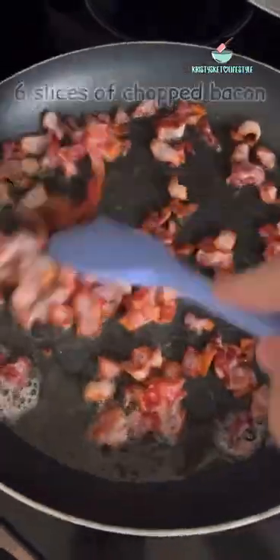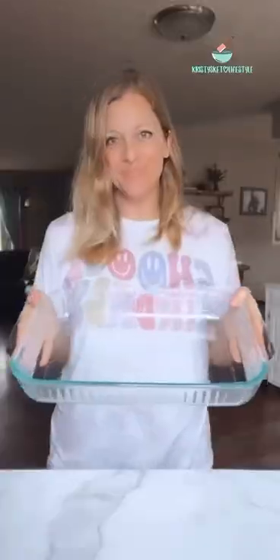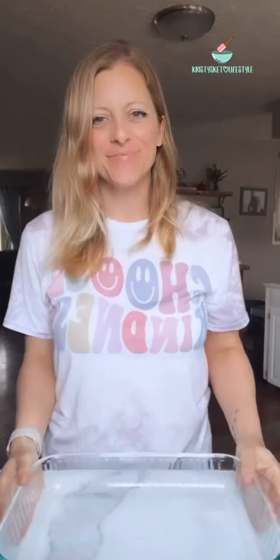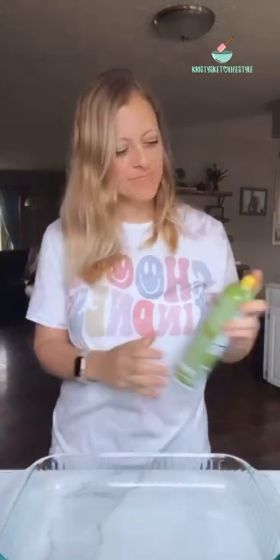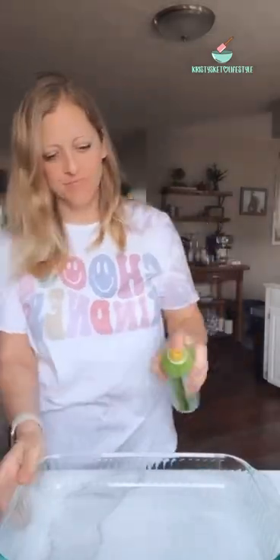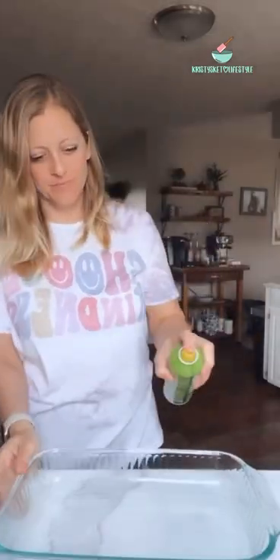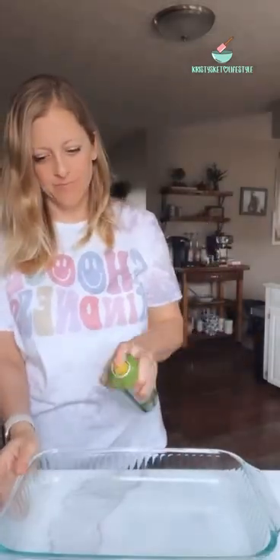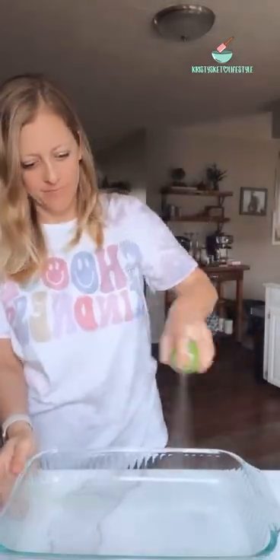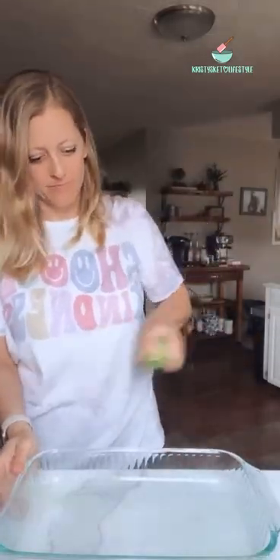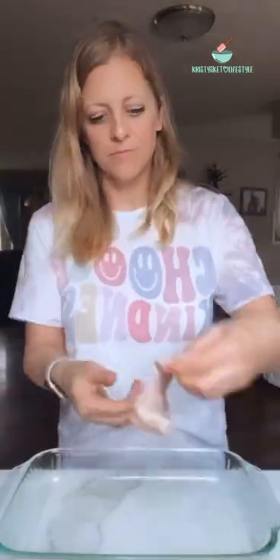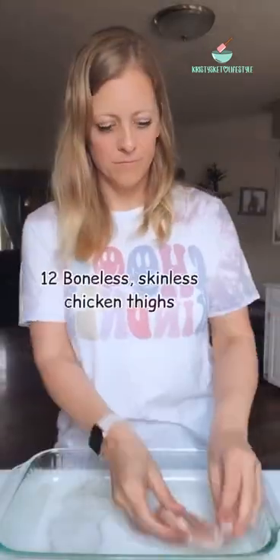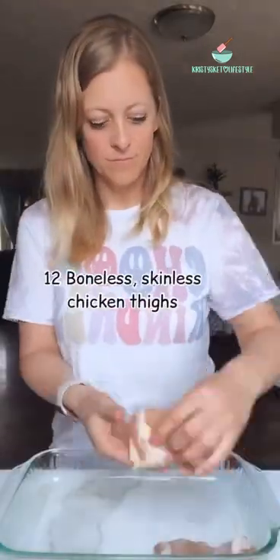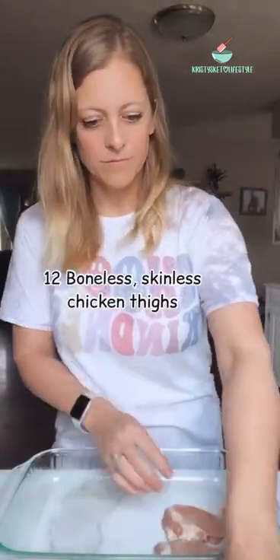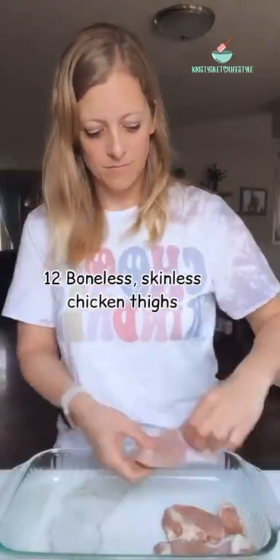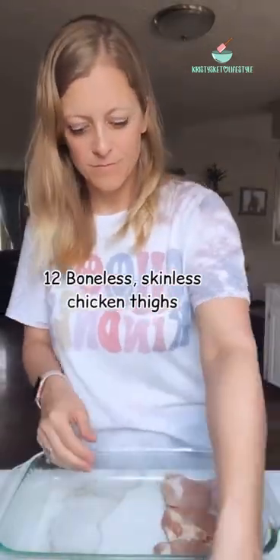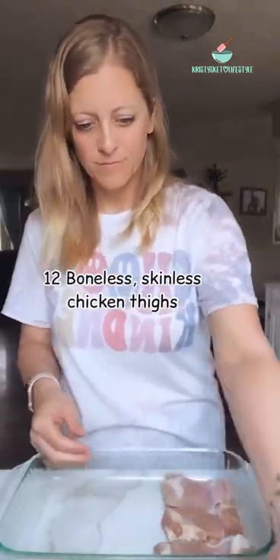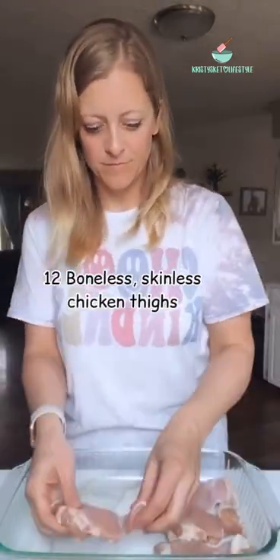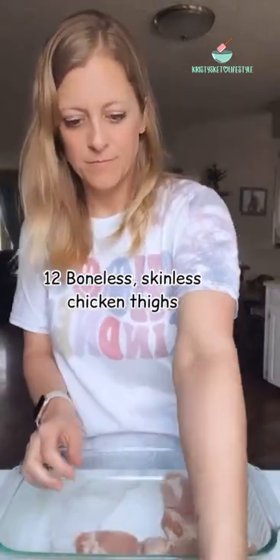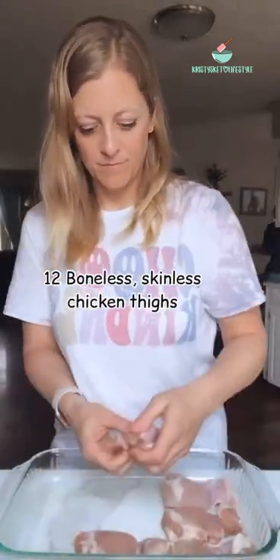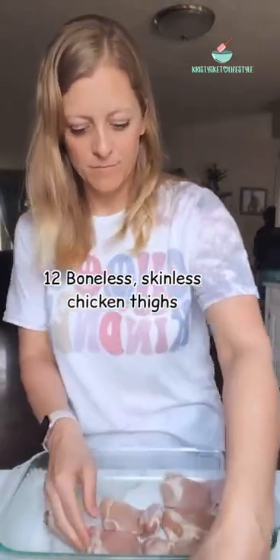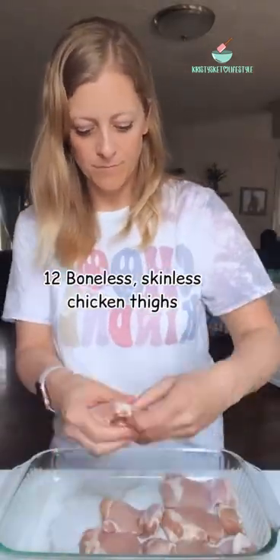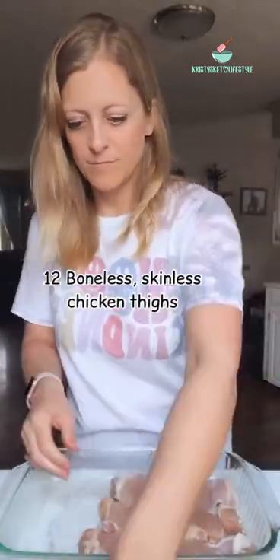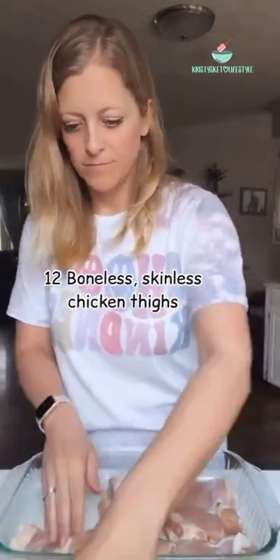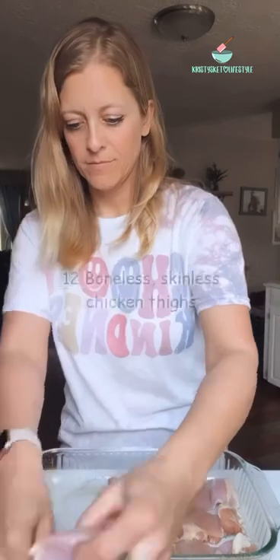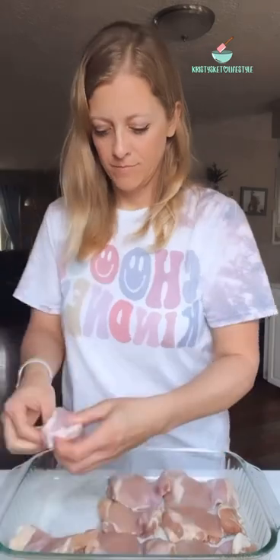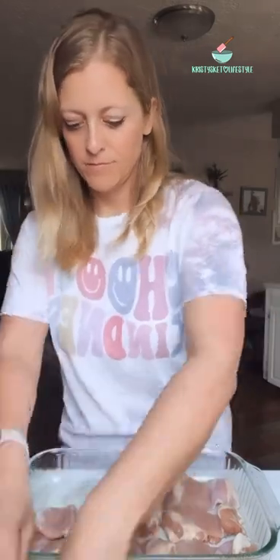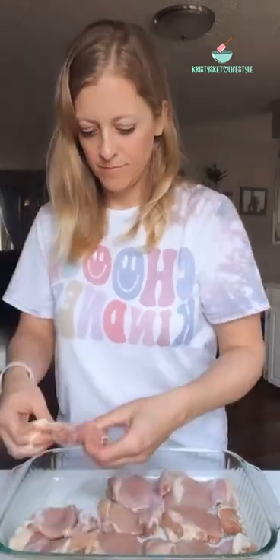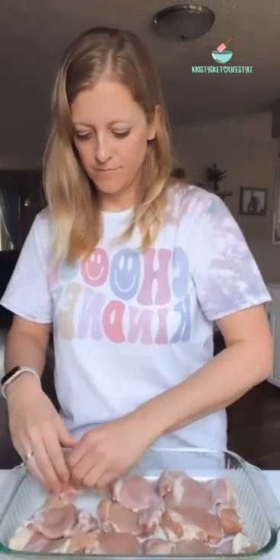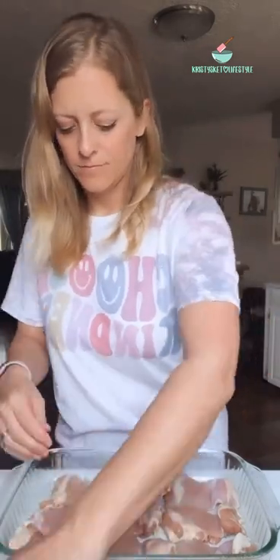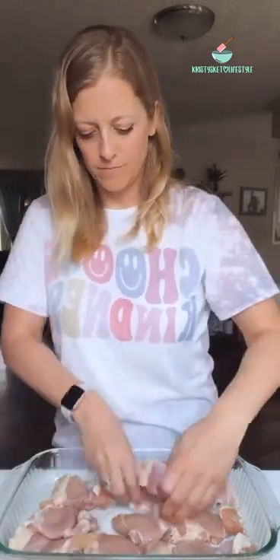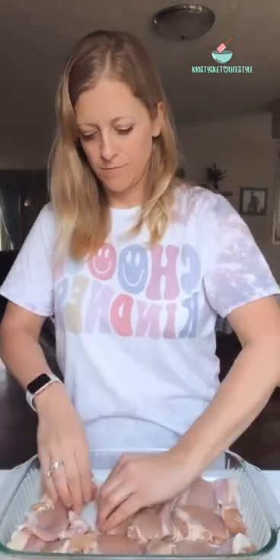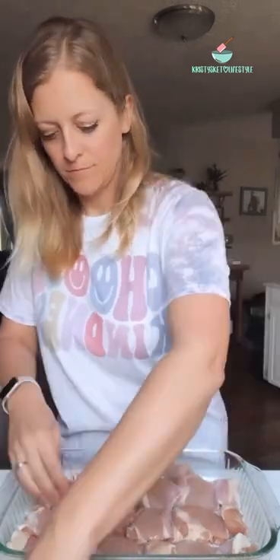I started out by cooking six slices of chopped bacon. Then I greased a 9 by 13 baking dish and put 12 boneless skinless chicken thighs in it.